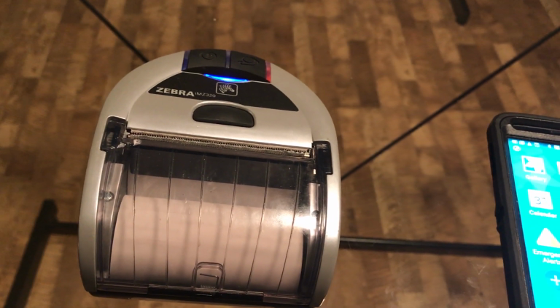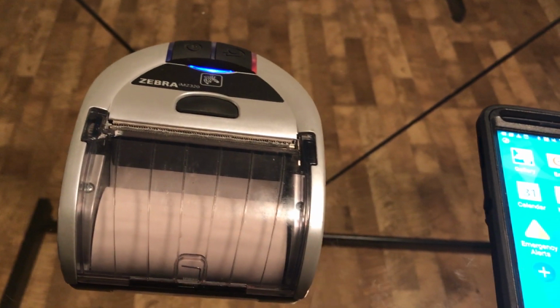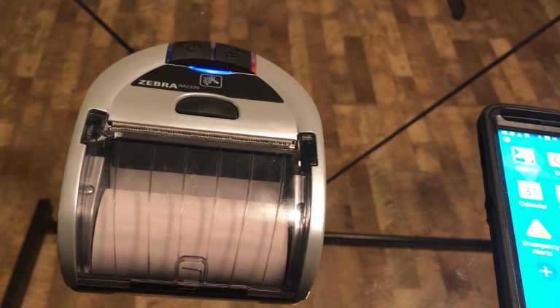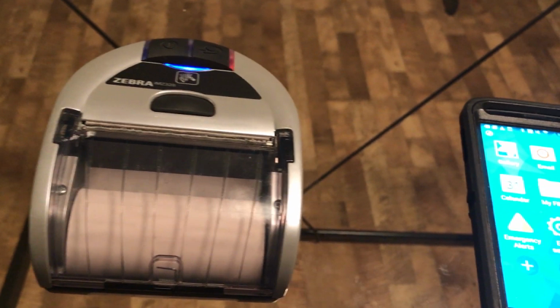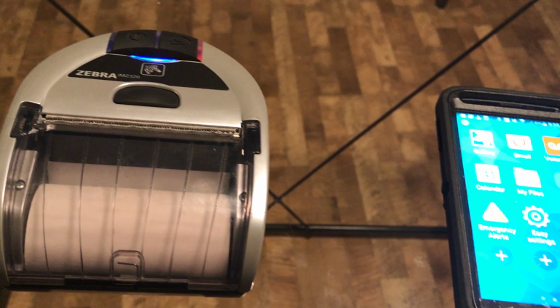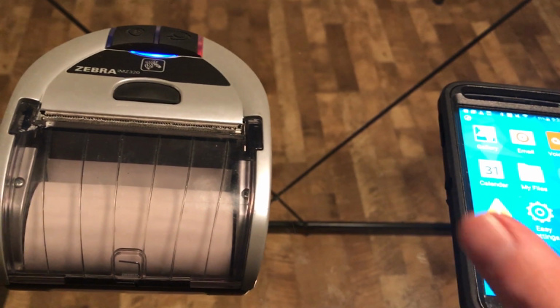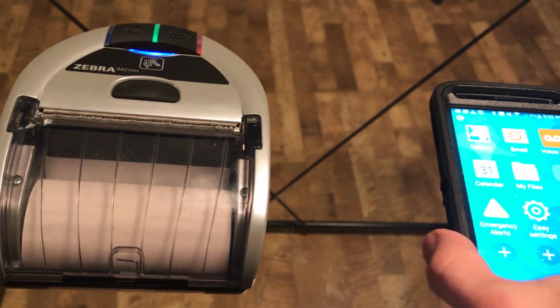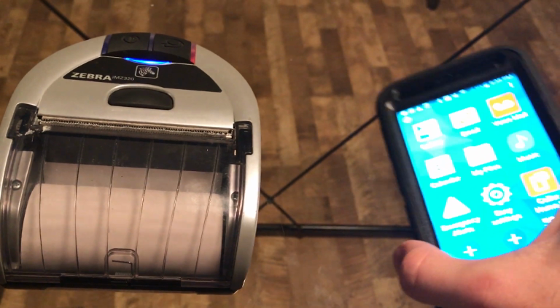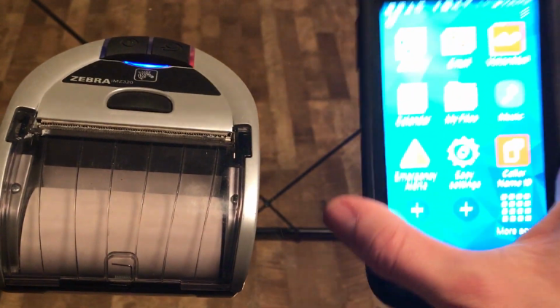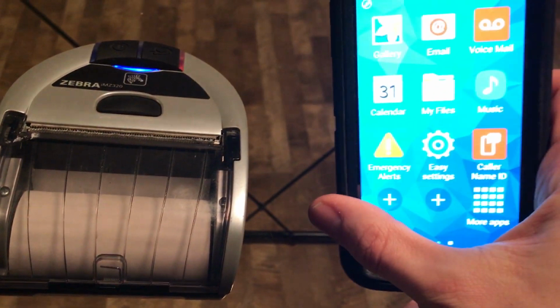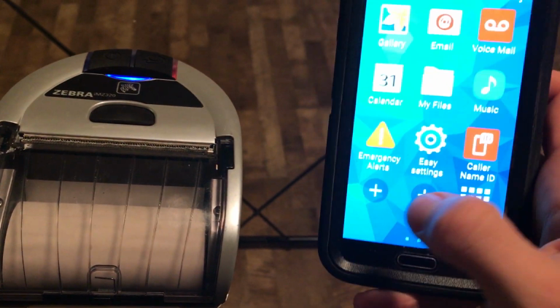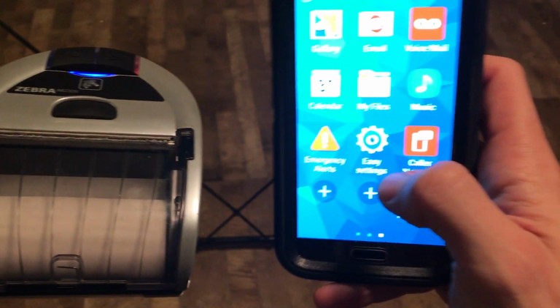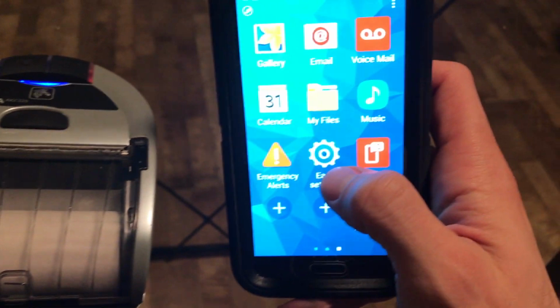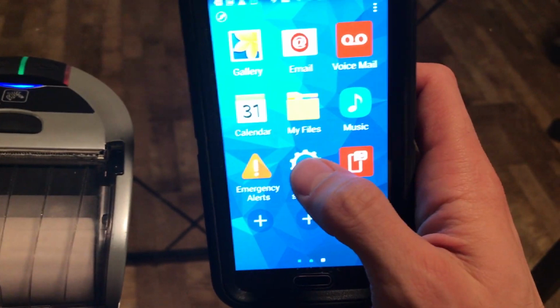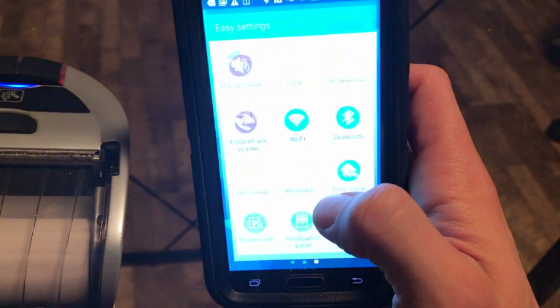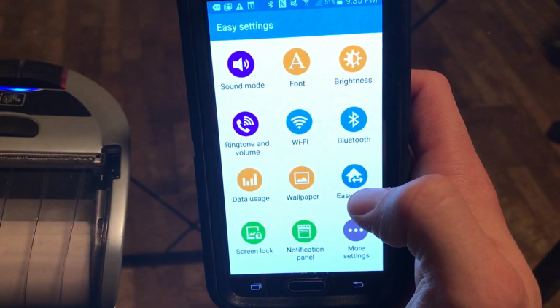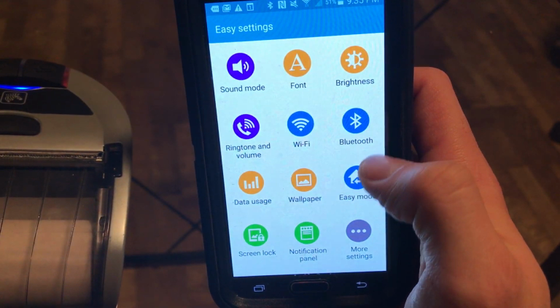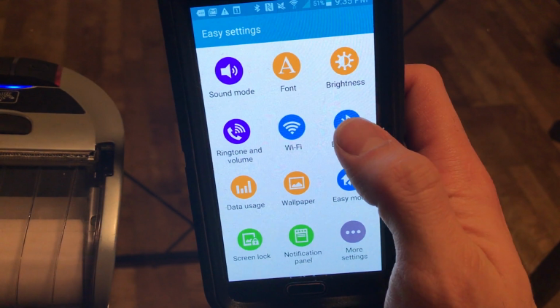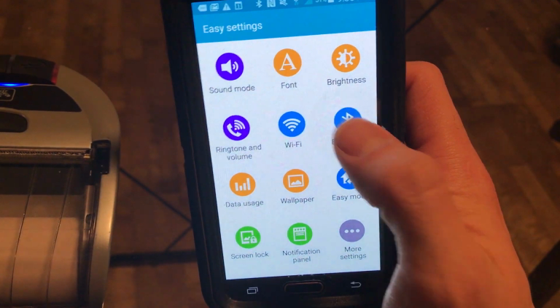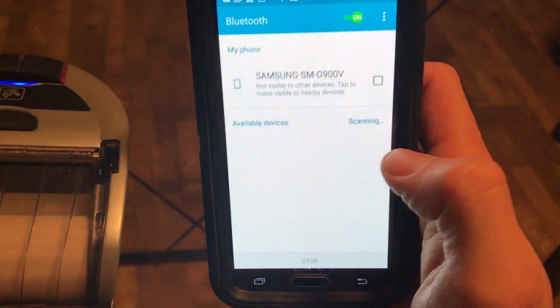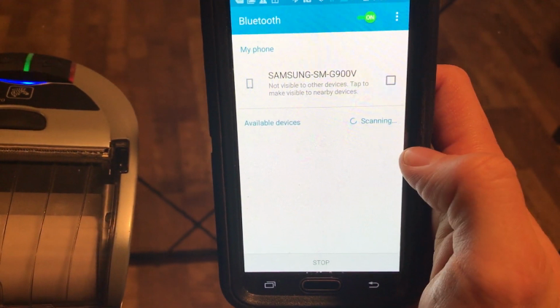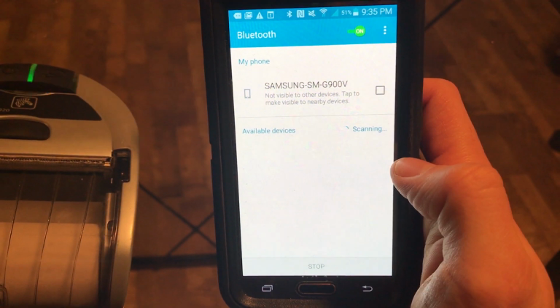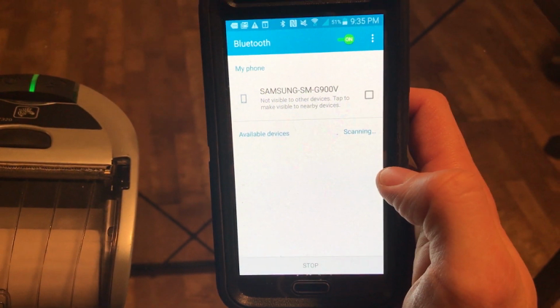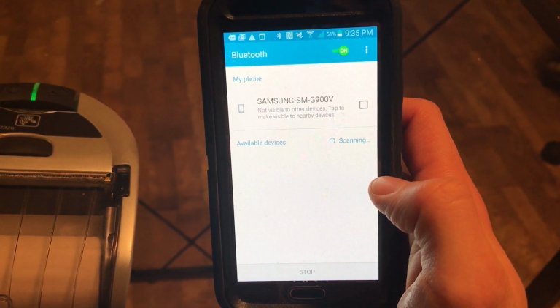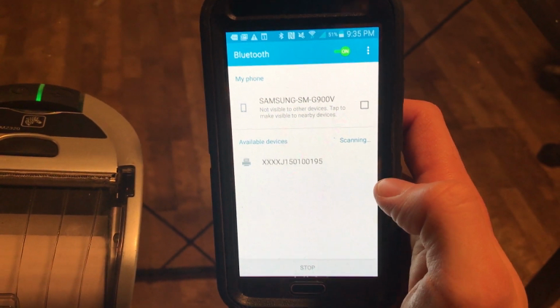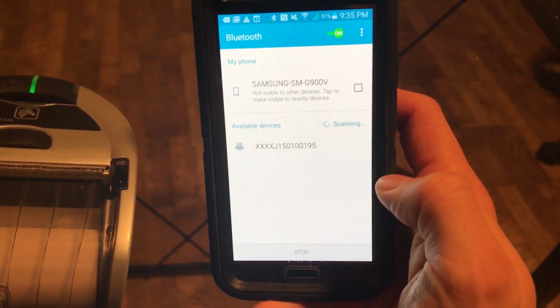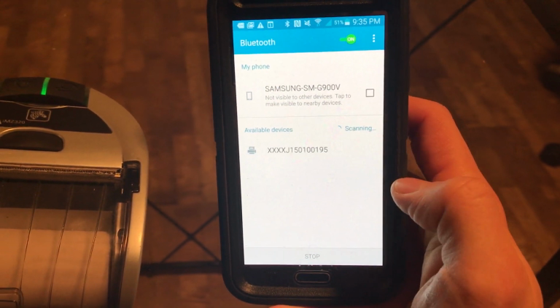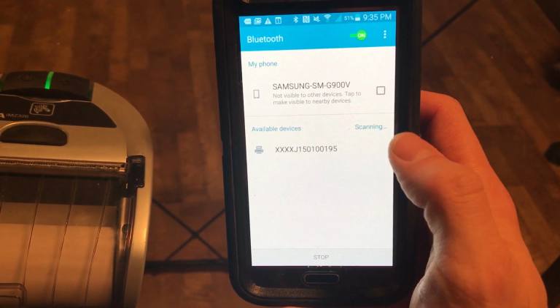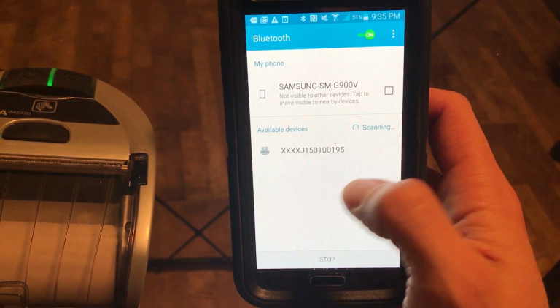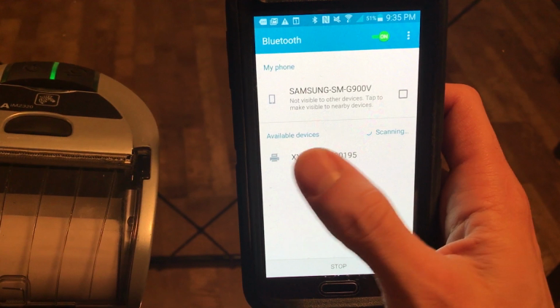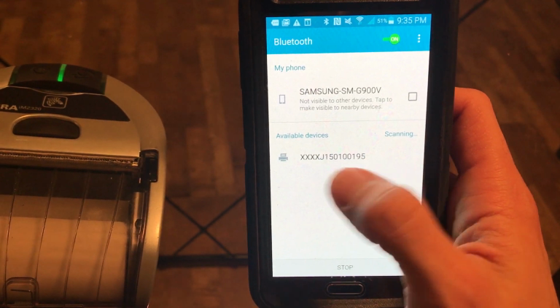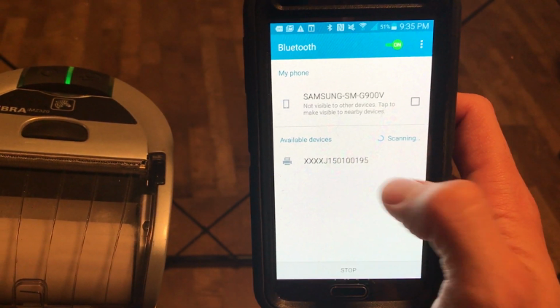Next, I want to find the printer on my device. To find the printer on the device, I go to Easy Settings, I go to Bluetooth, and then the device will automatically find the printer. Here it is.